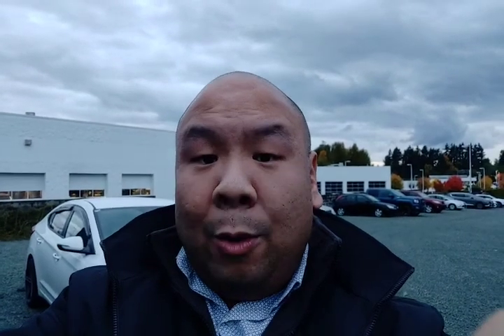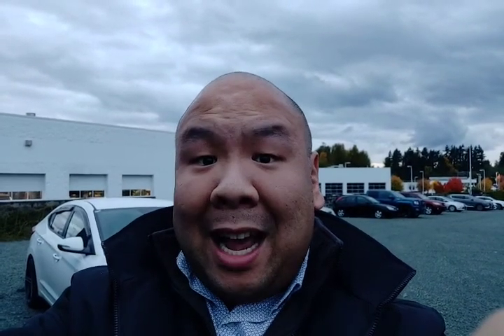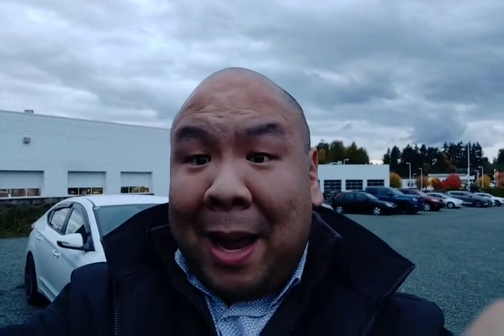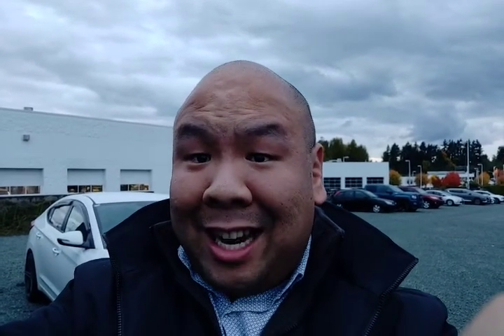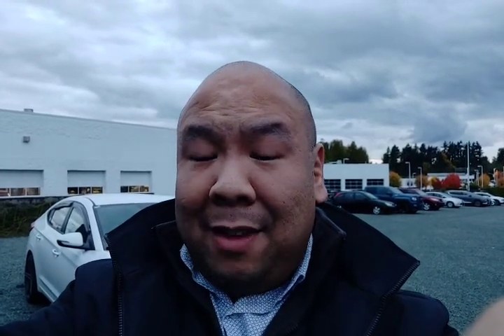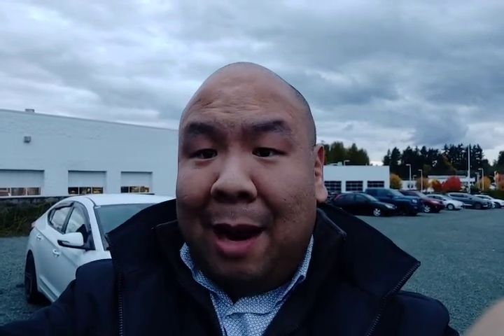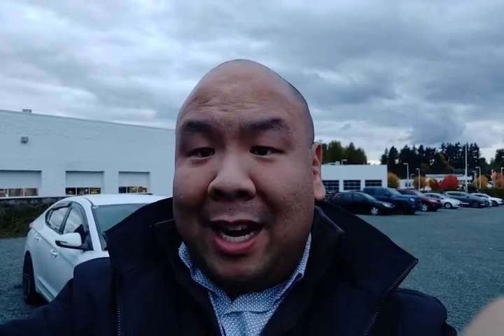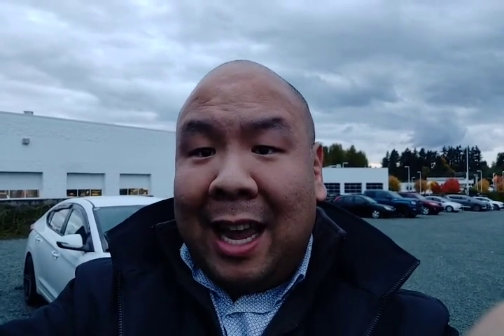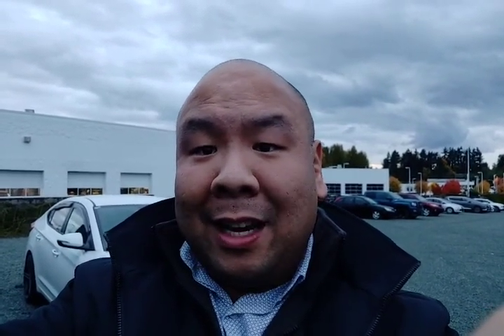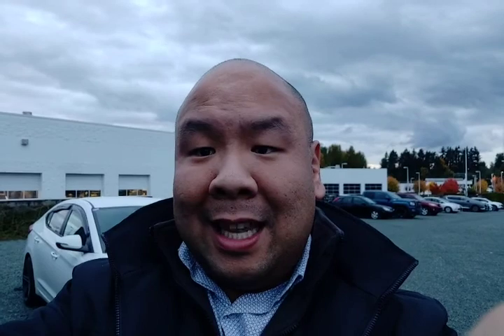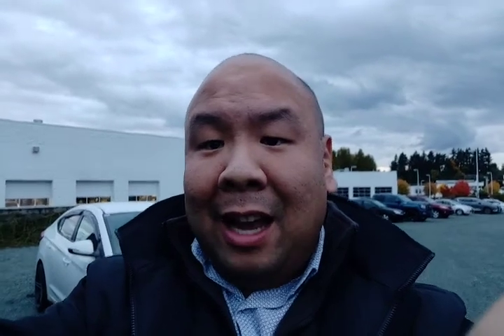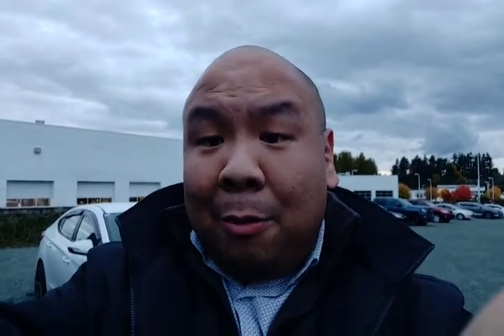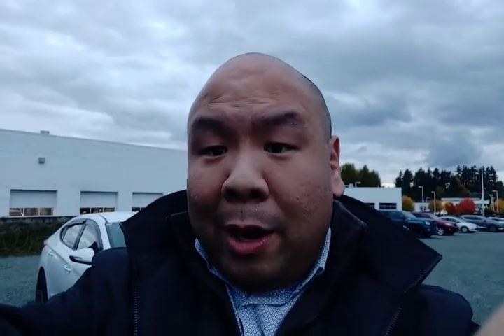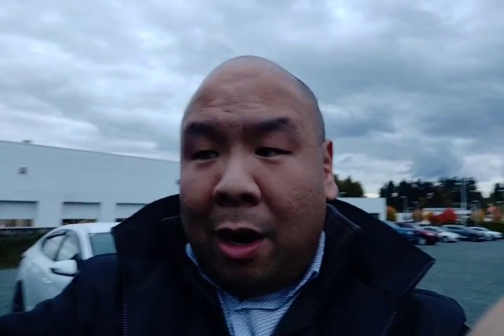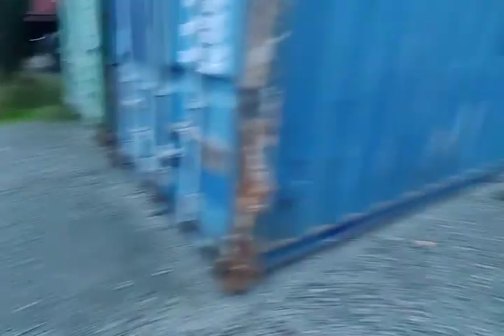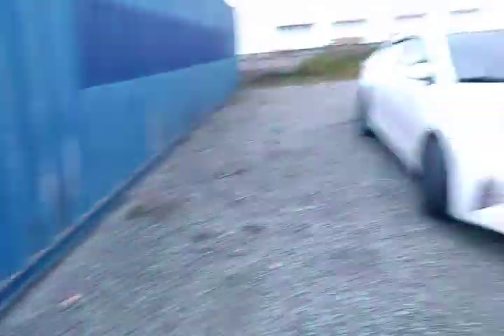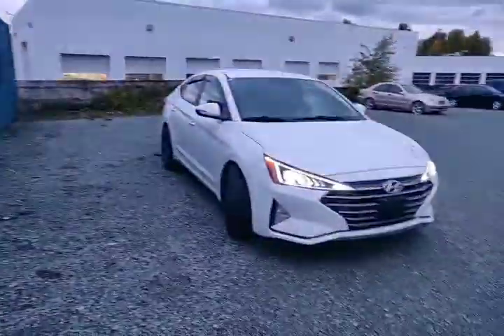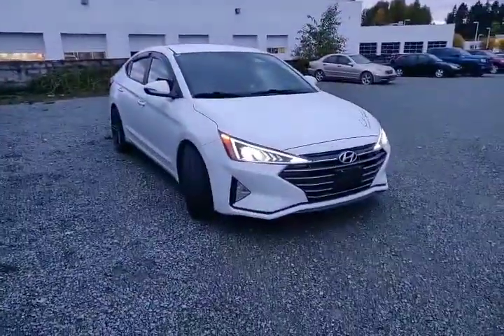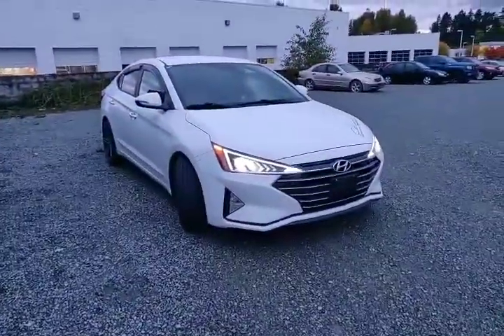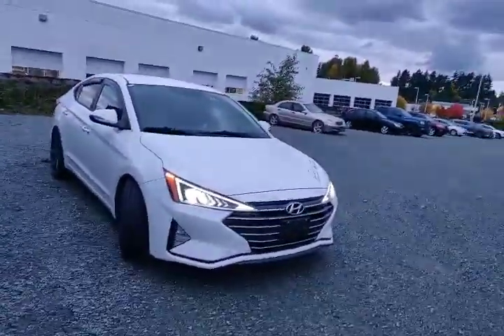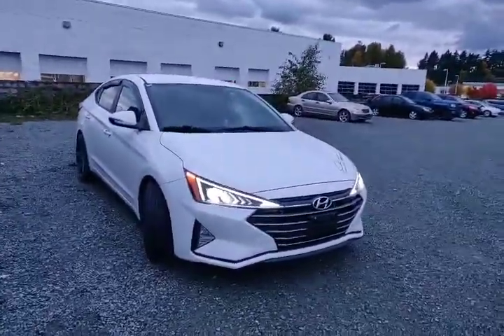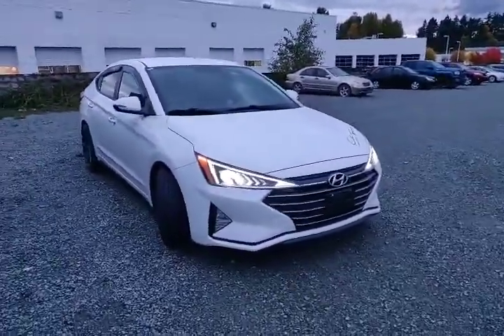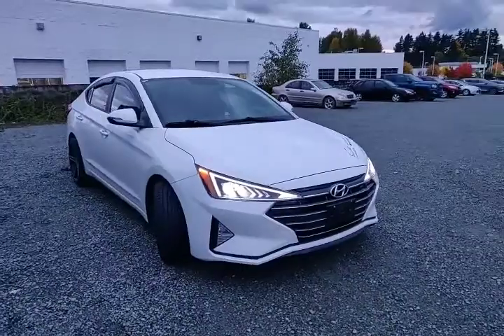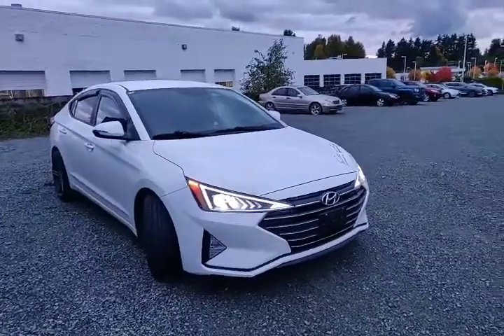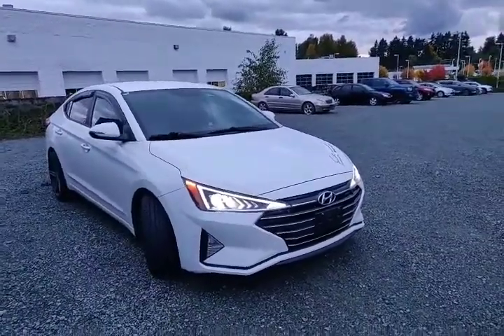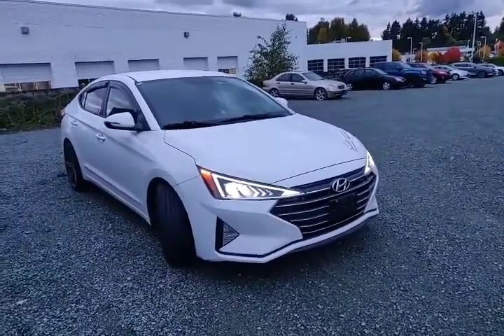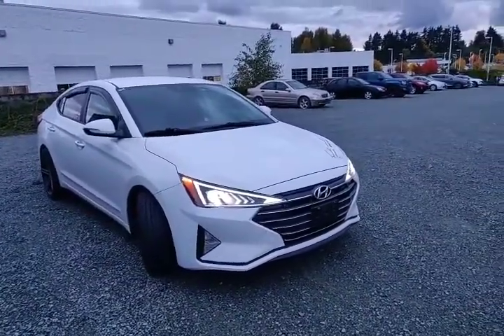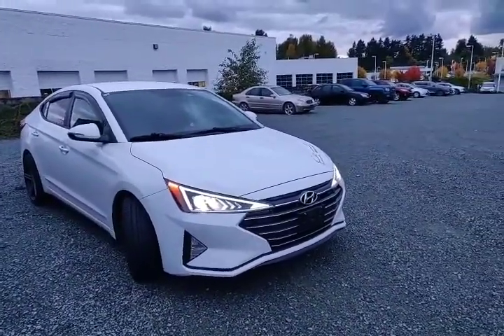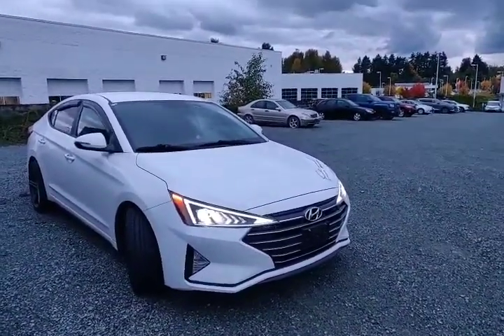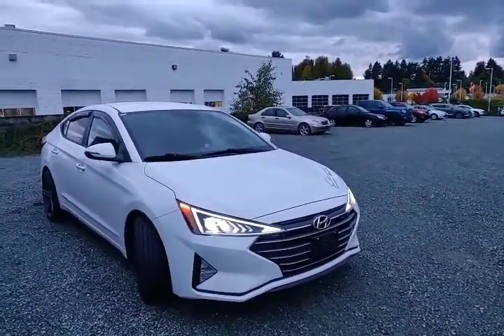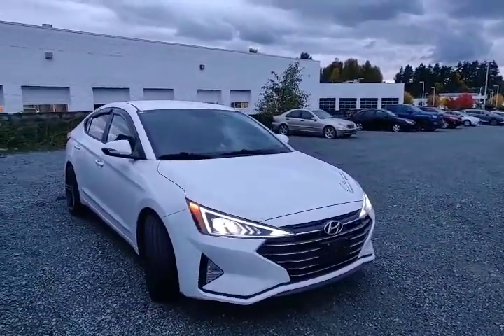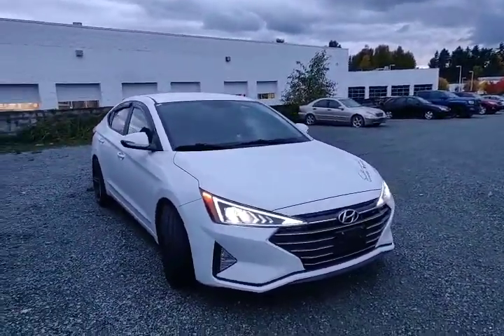What's up guys, welcome back to my channel. It's Steven here at Abbotsford Hyundai. Thanks for clicking on this link. I want to do a quick walkaround on a fresh trade-in that just came in today — it was traded in a few hours ago — which is the 2019 Hyundai Elantra Preferred.